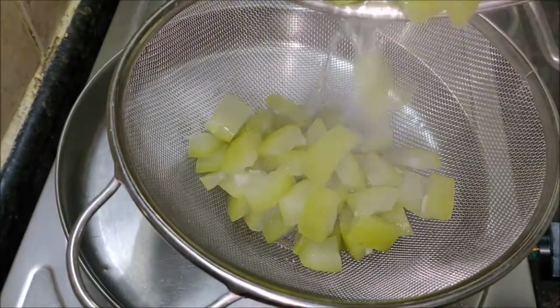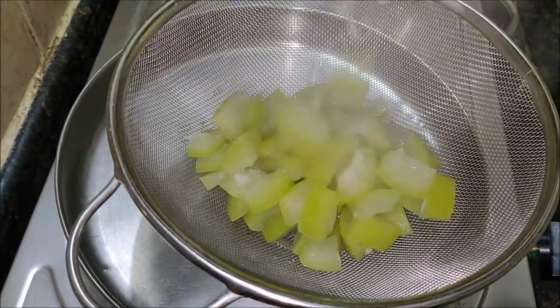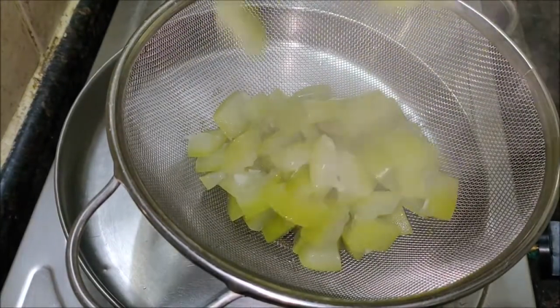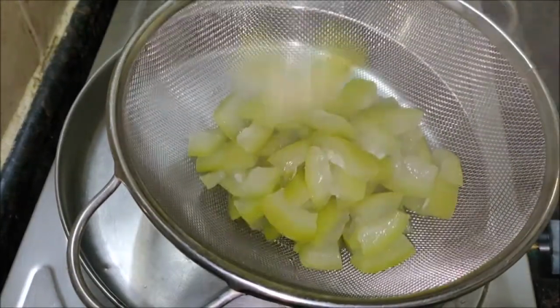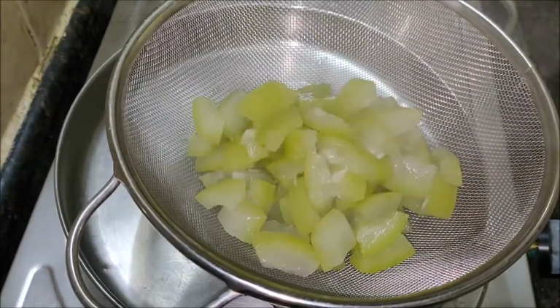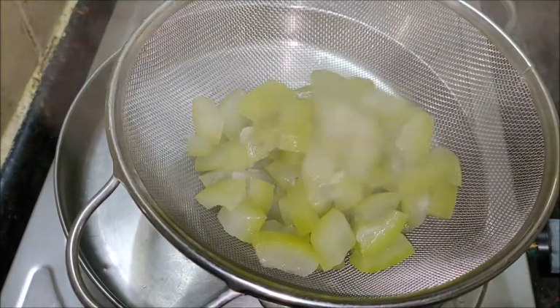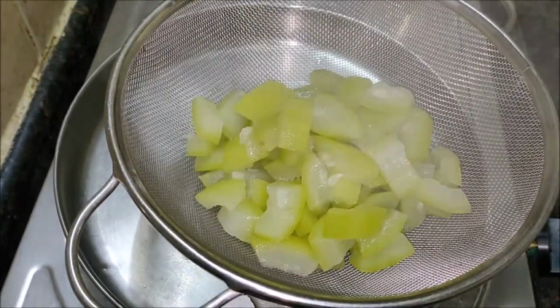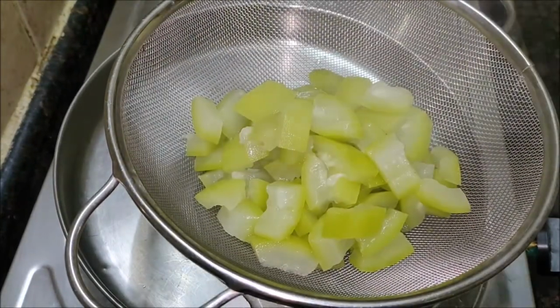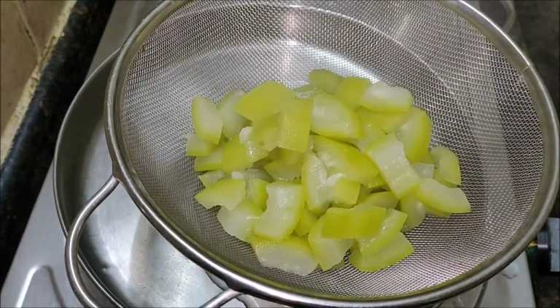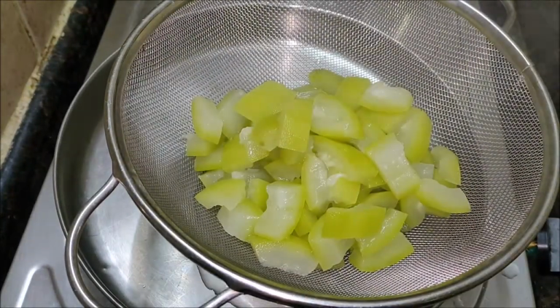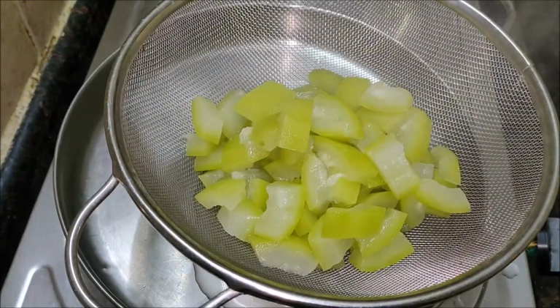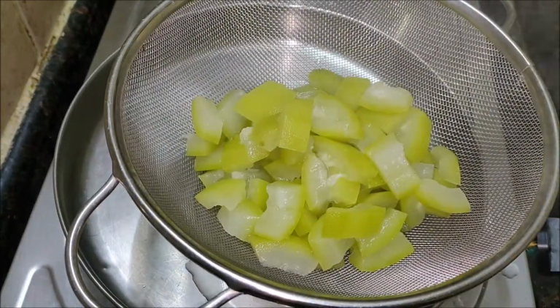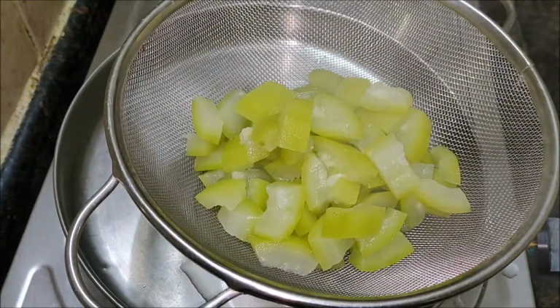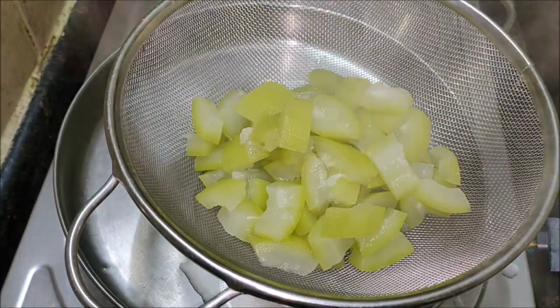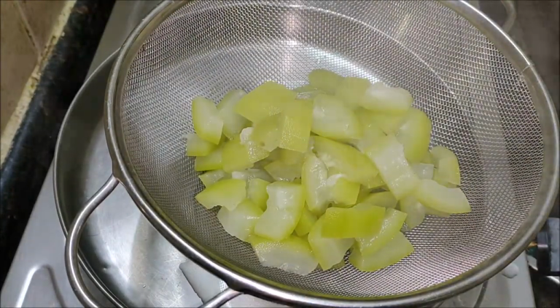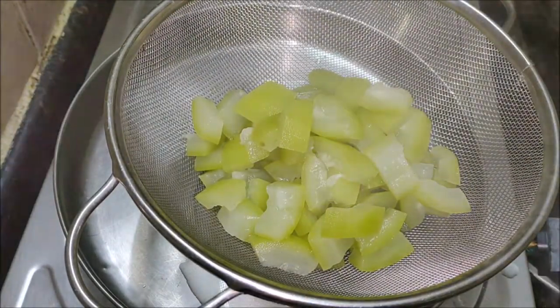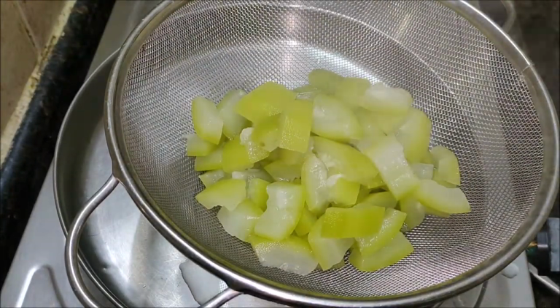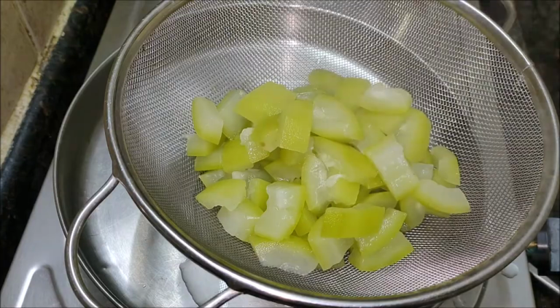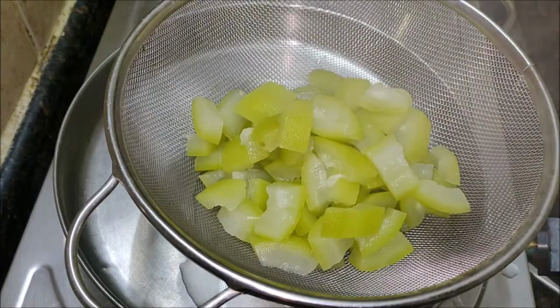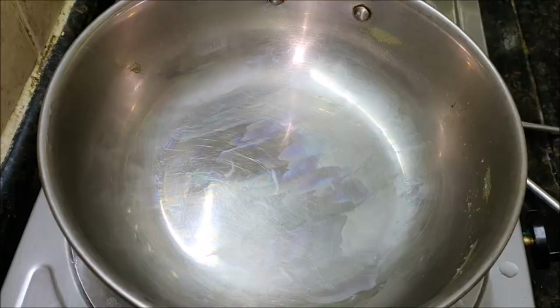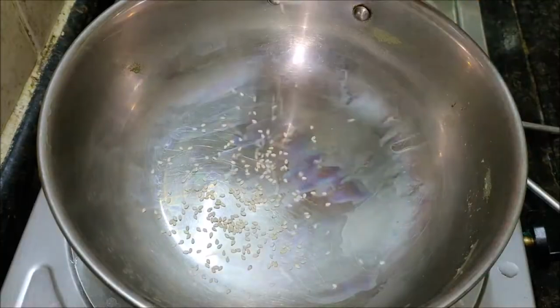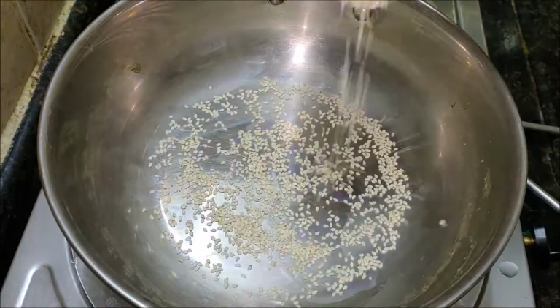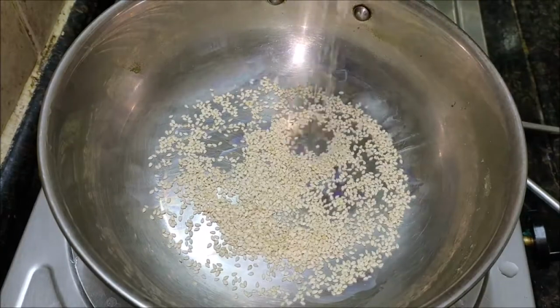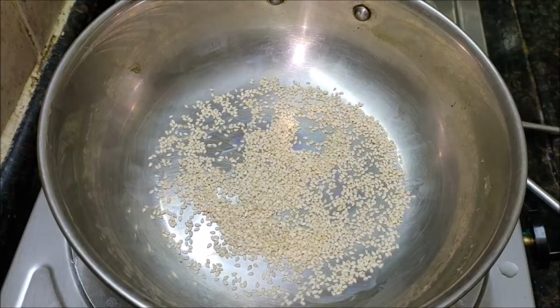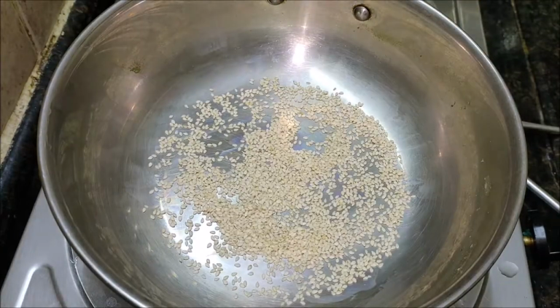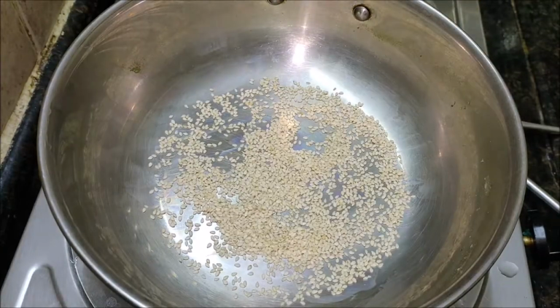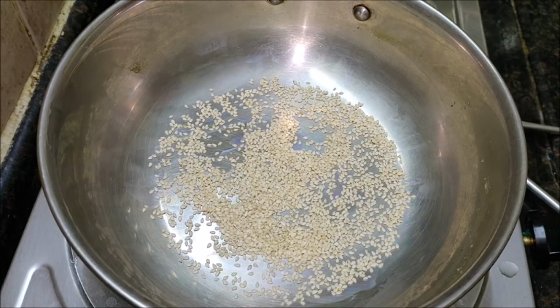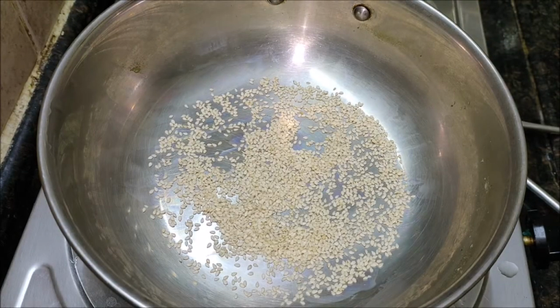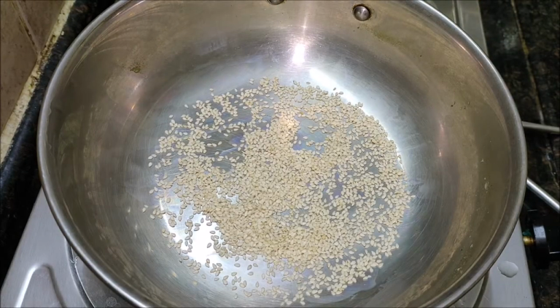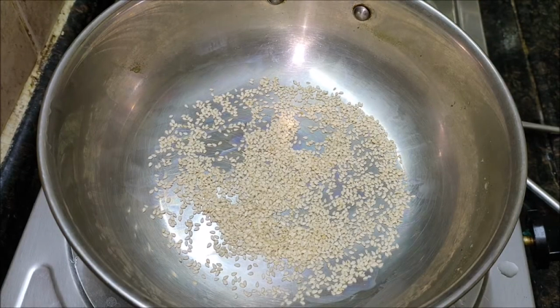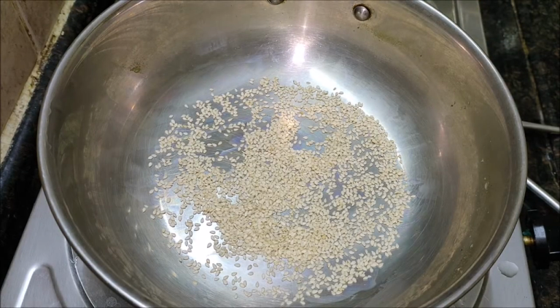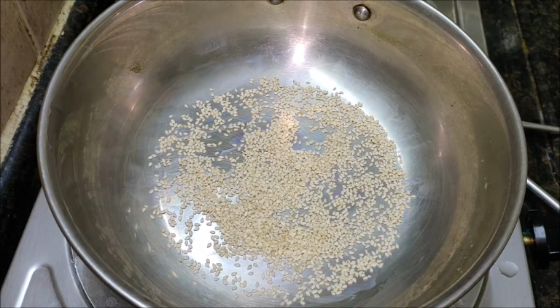Now drain the excess water and keep them aside. In a pan, dry roast the sesame seeds and grind them to powder.